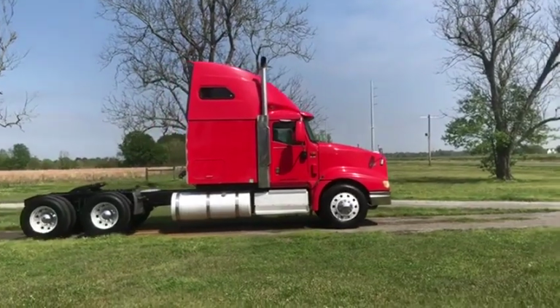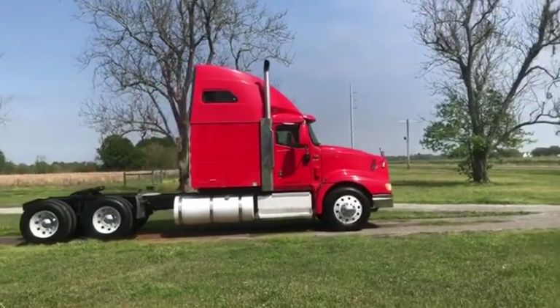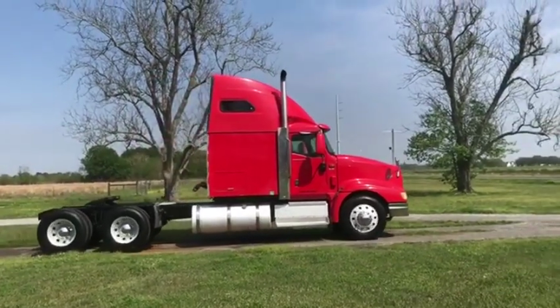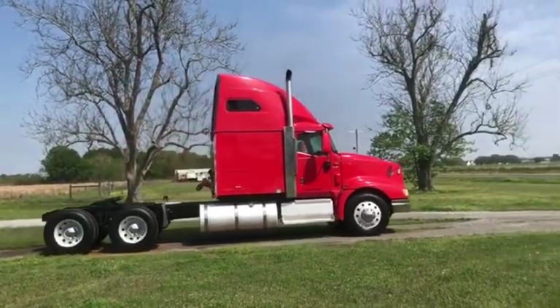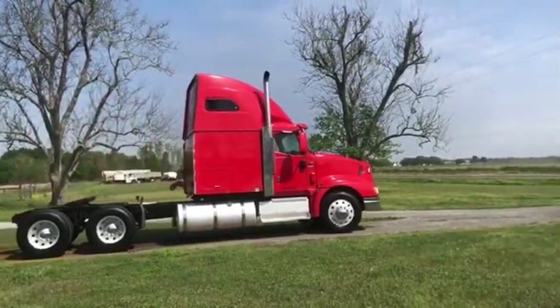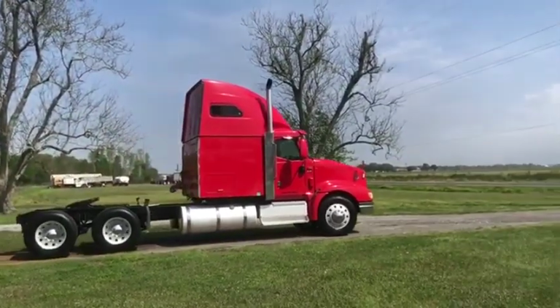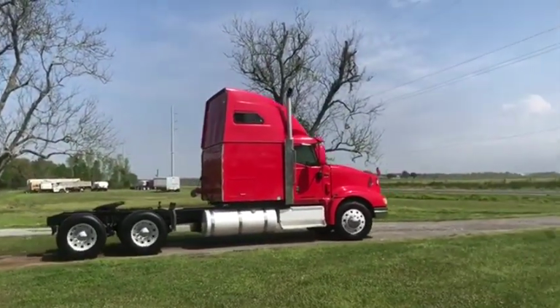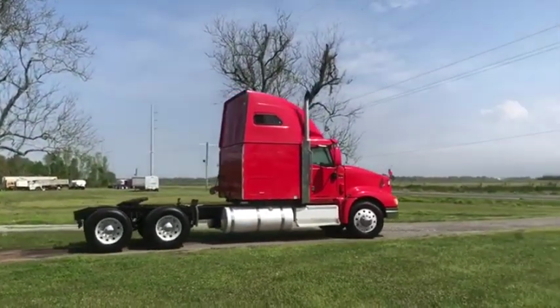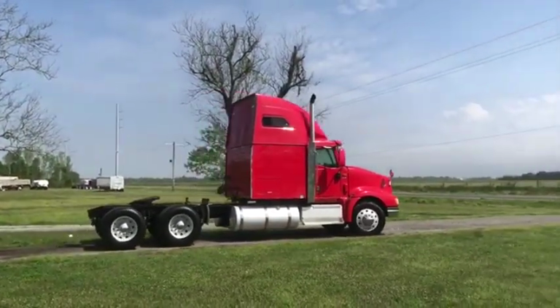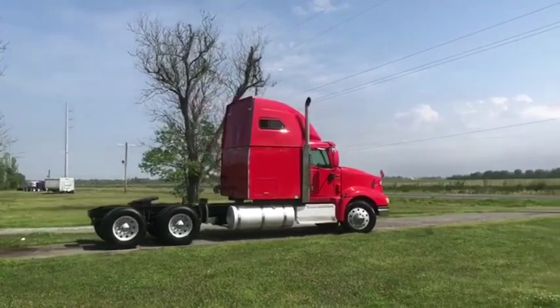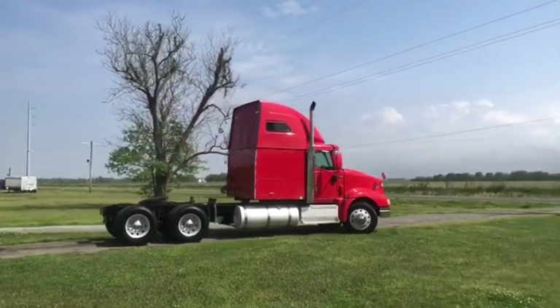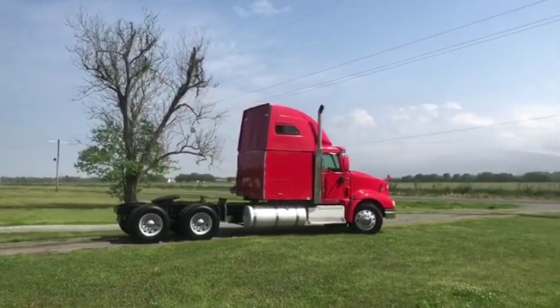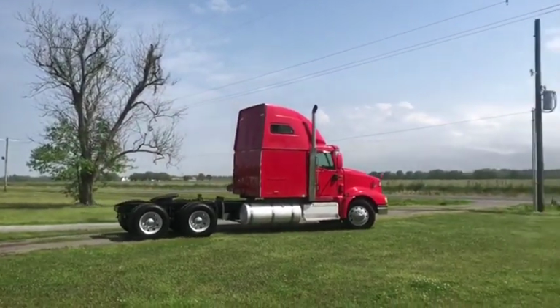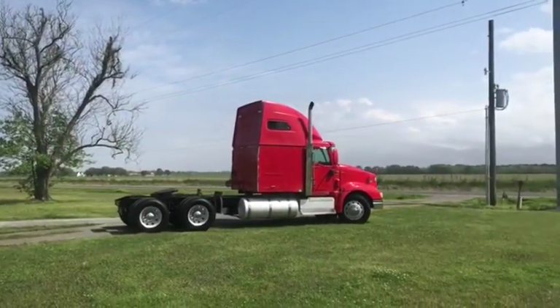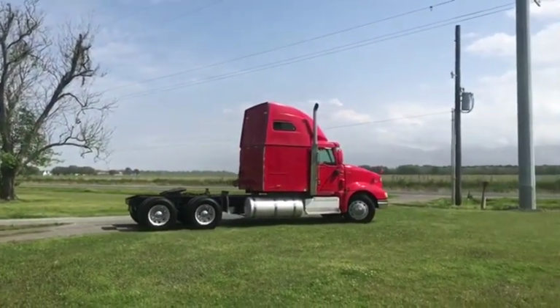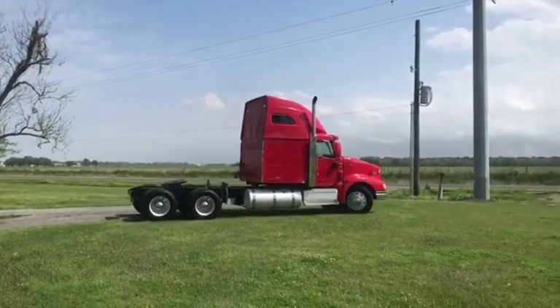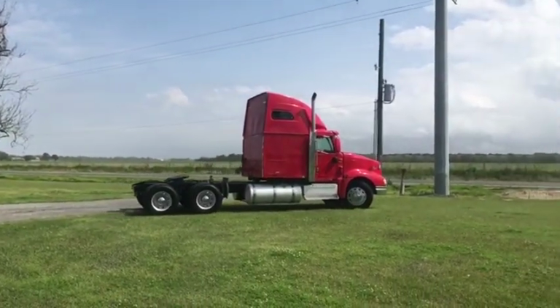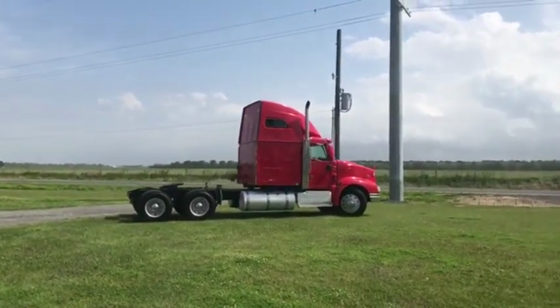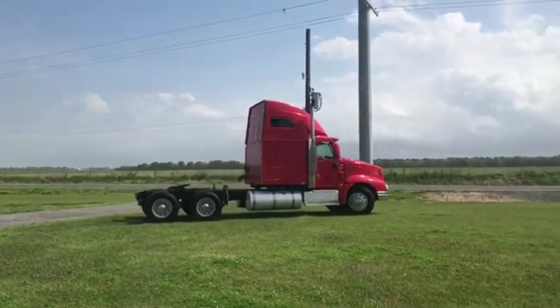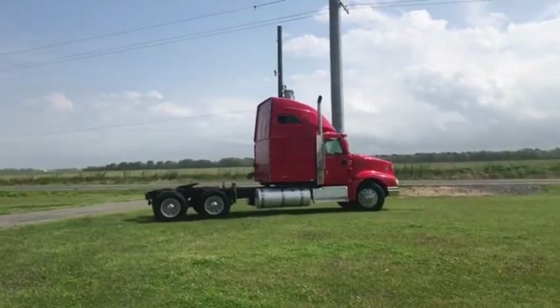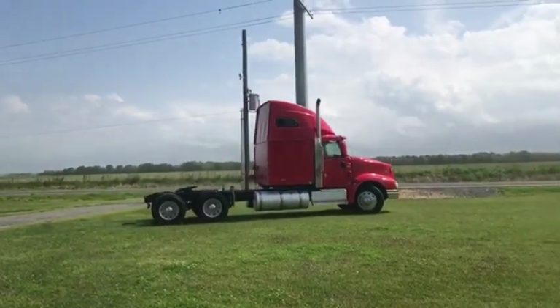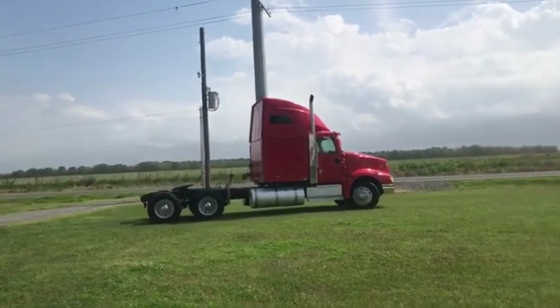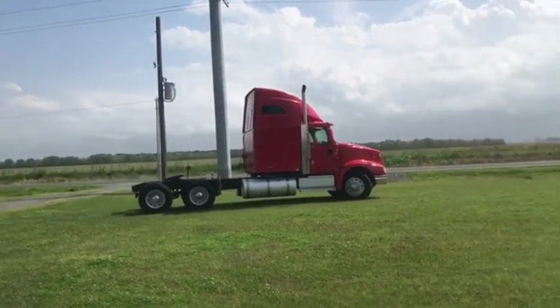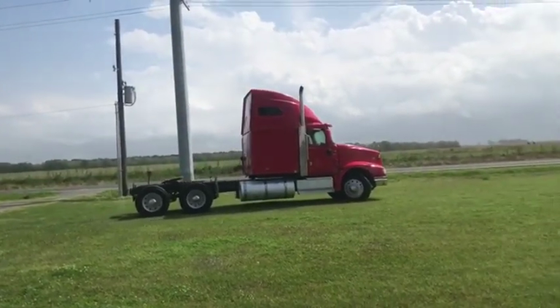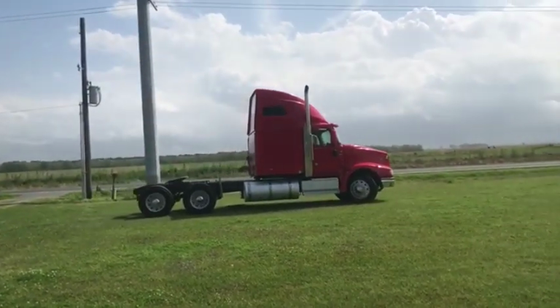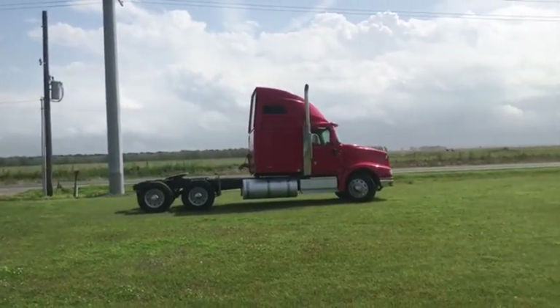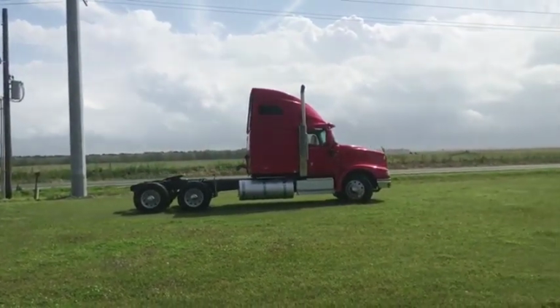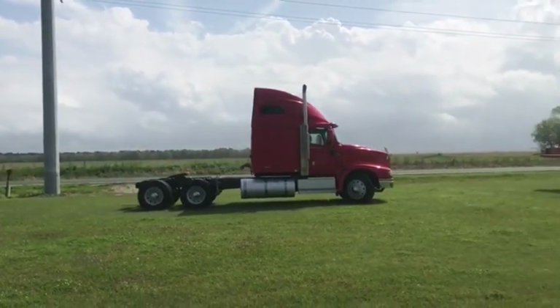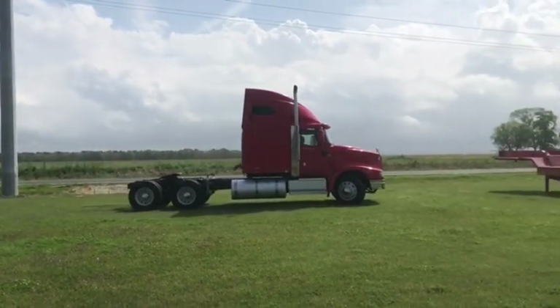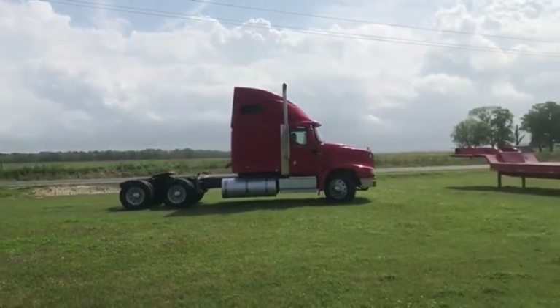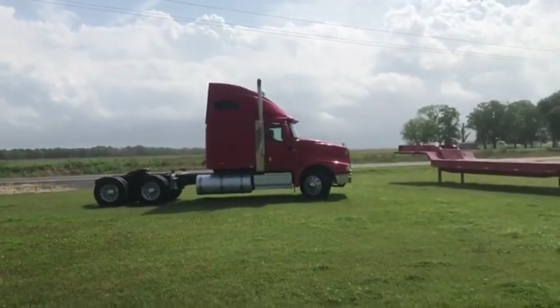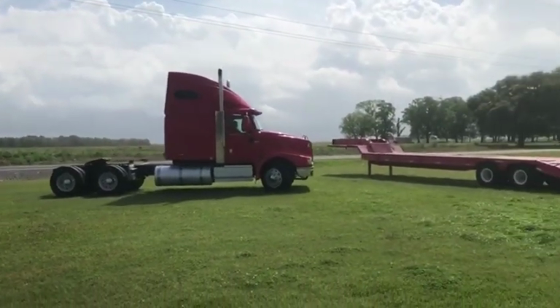We're going to drive video on this 2005 International Eagle 9400i. Be sure to see all the videos and all the pictures. This is a very clean truck that's been very well maintained. It has that ISX Cummins diesel engine and an Eaton Fuller manual transmission, ten-speed.